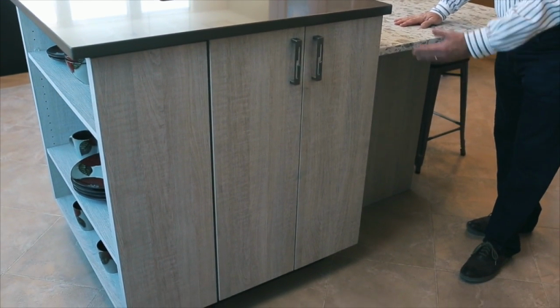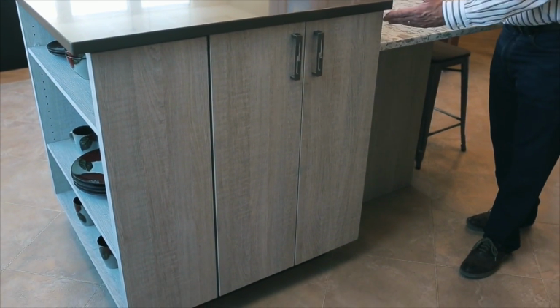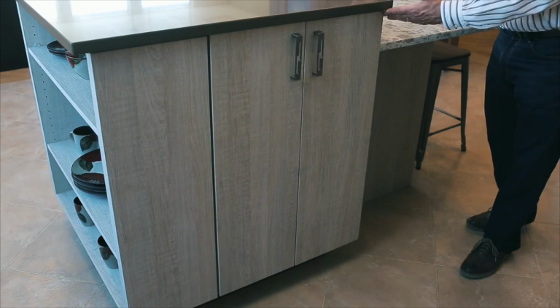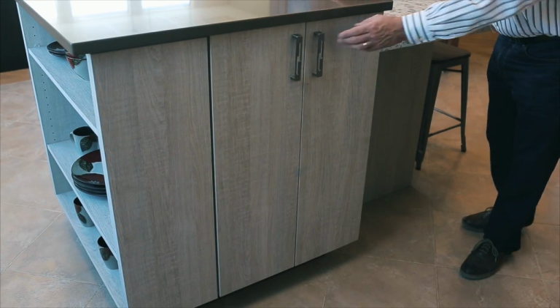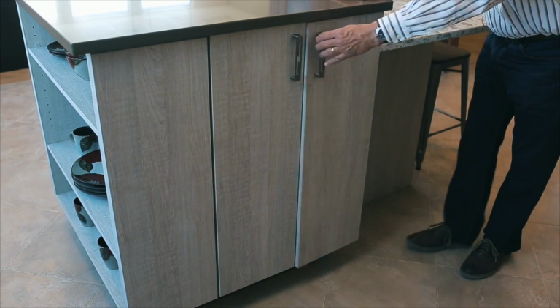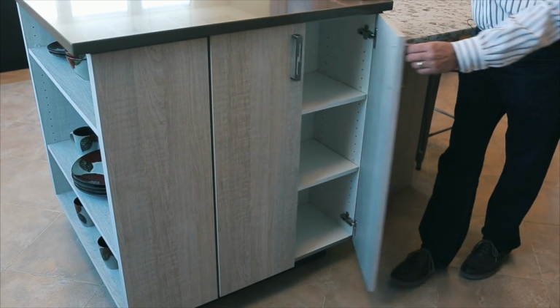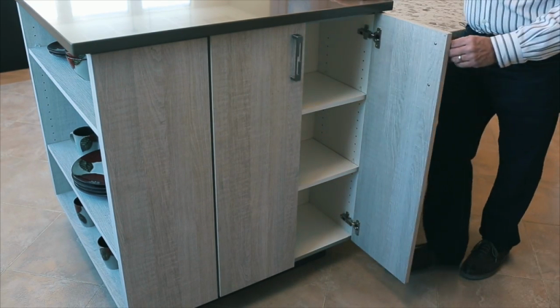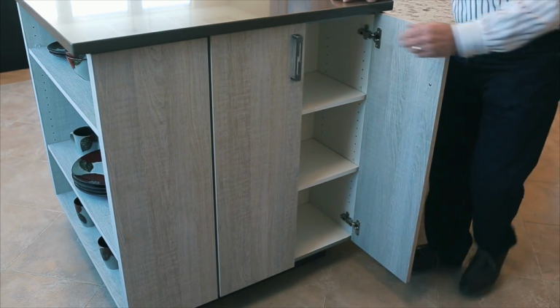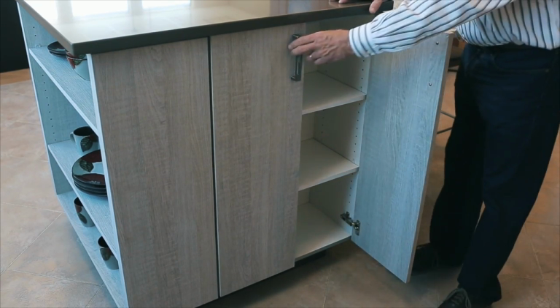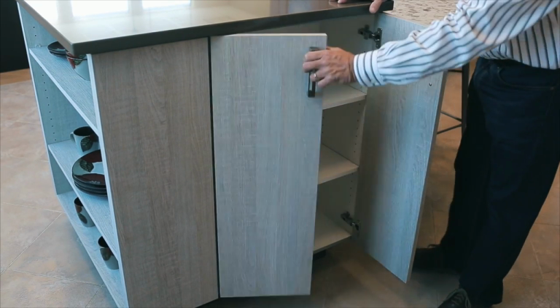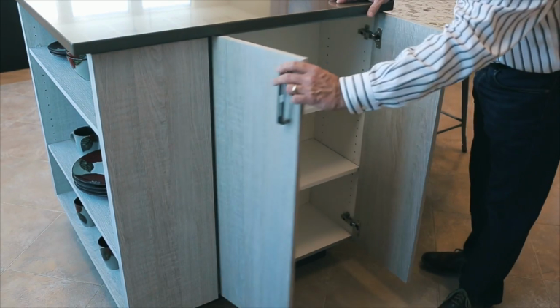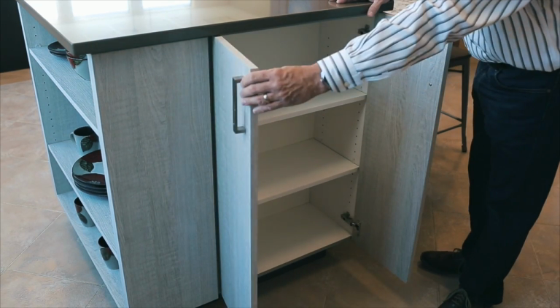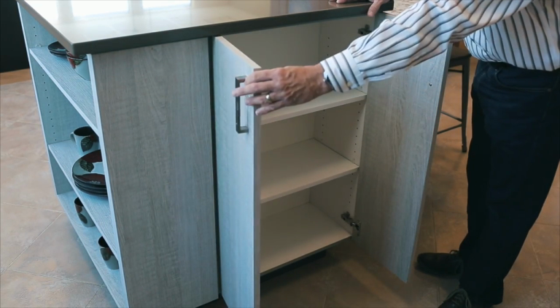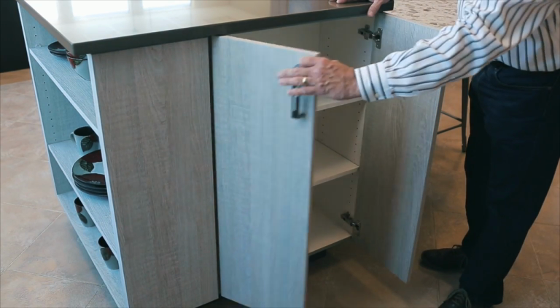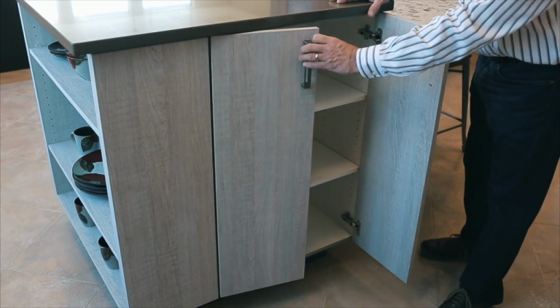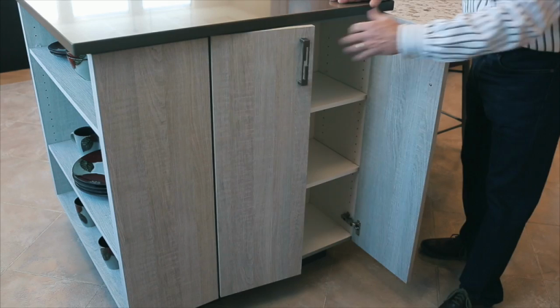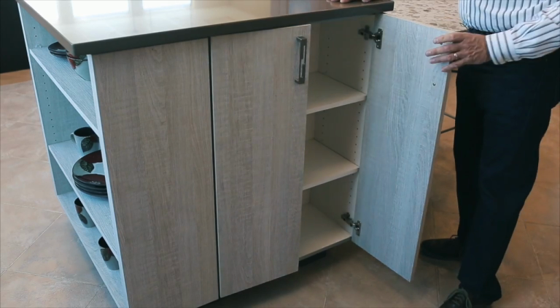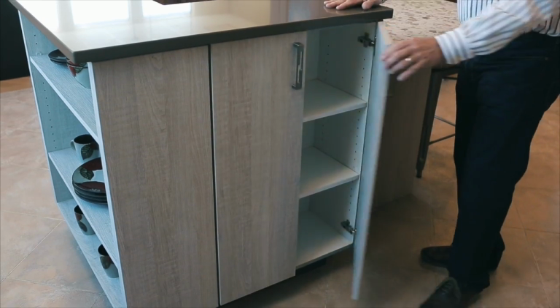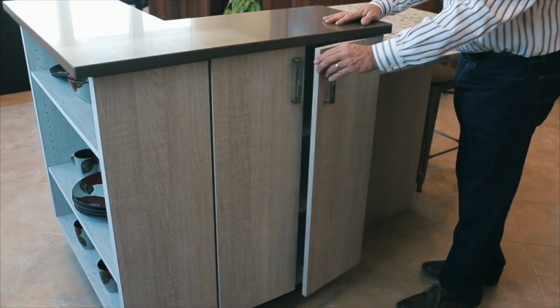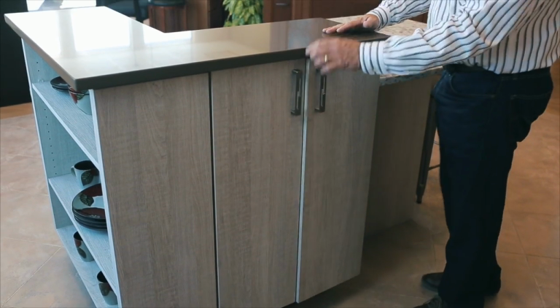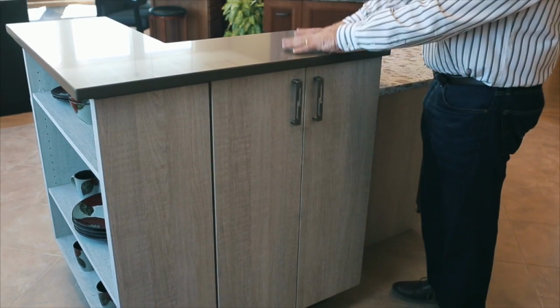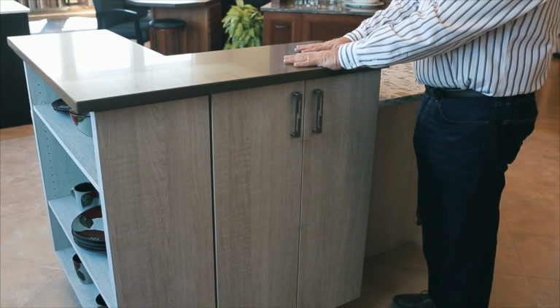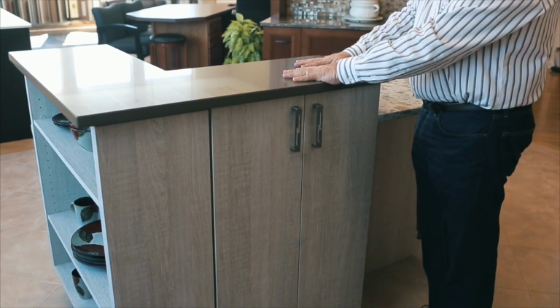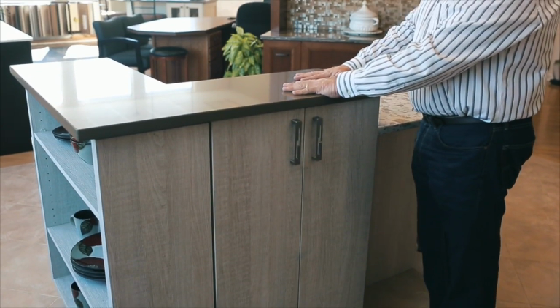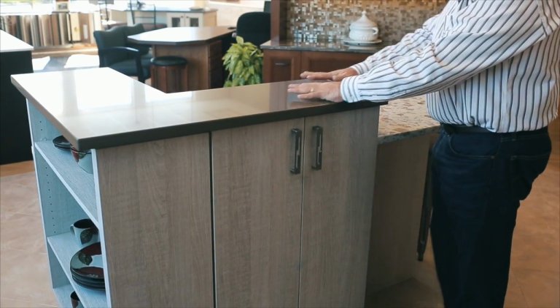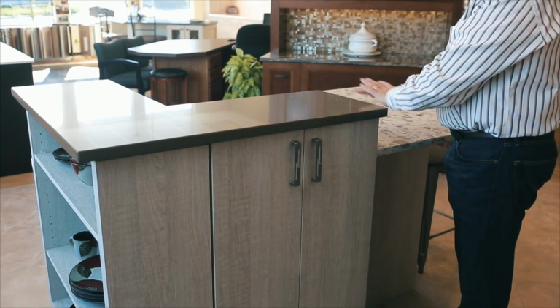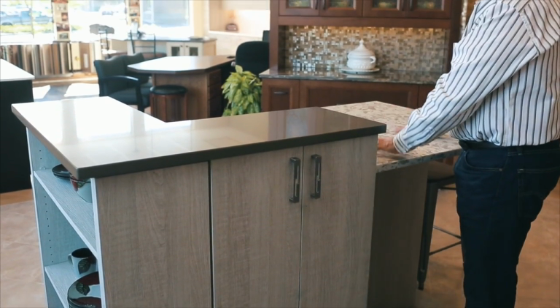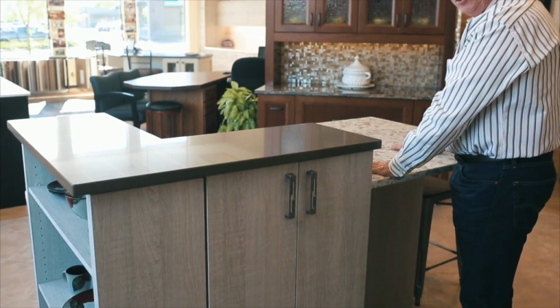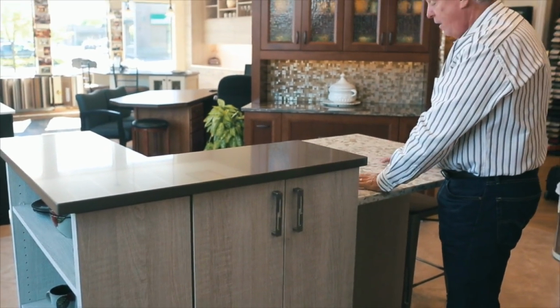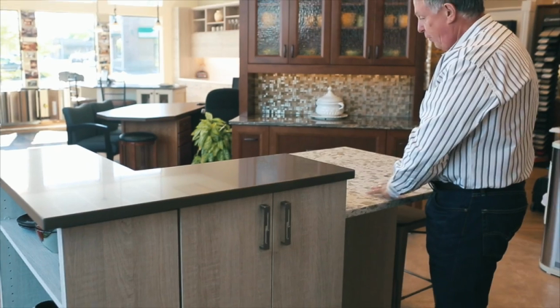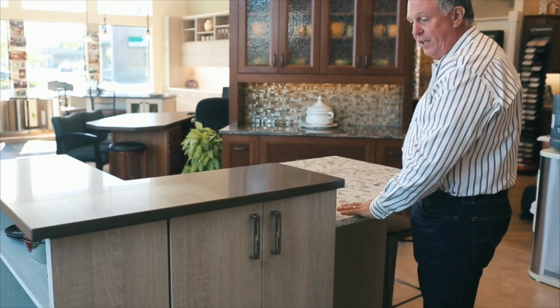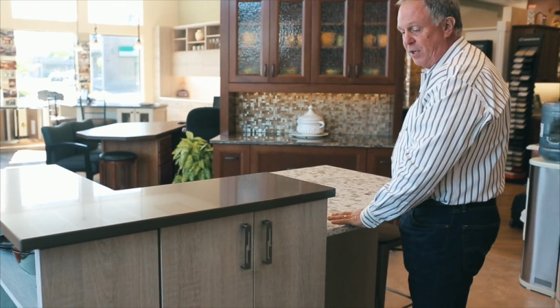It's a 12-inch deep wall cabinet, so you have great accessible storage on the end of the island. And you have the beauty of this 42-inch high counter and a 36-inch high surface for eating space.